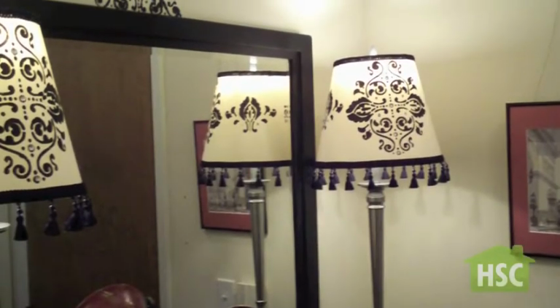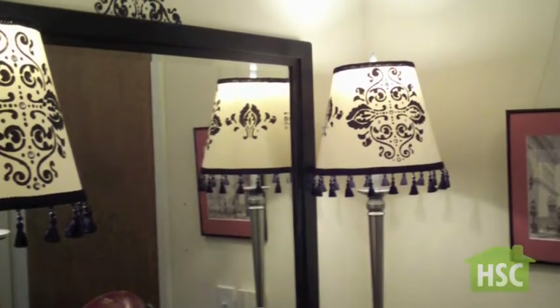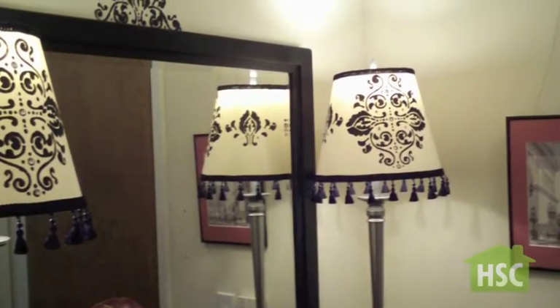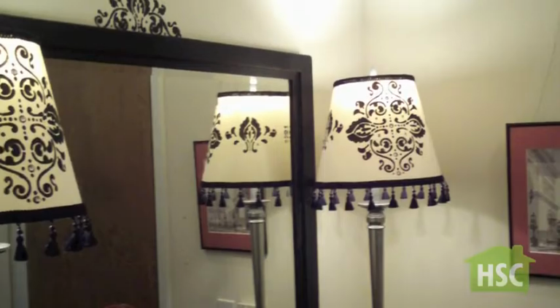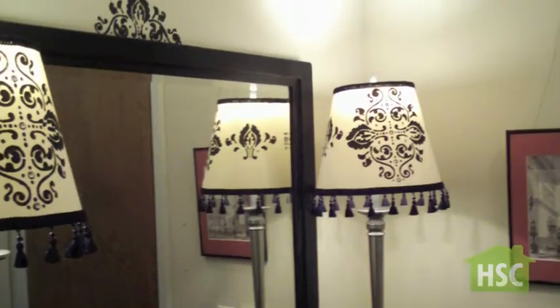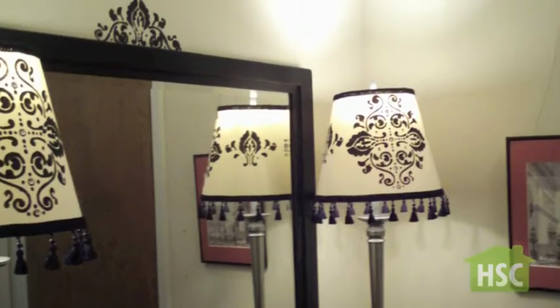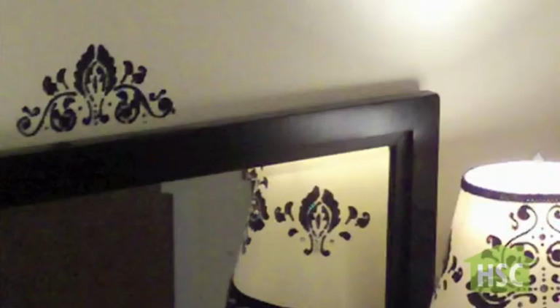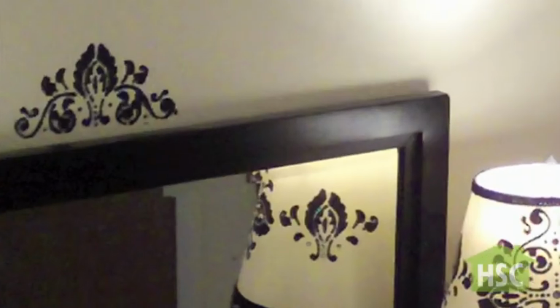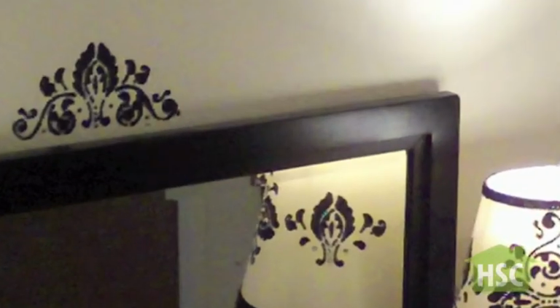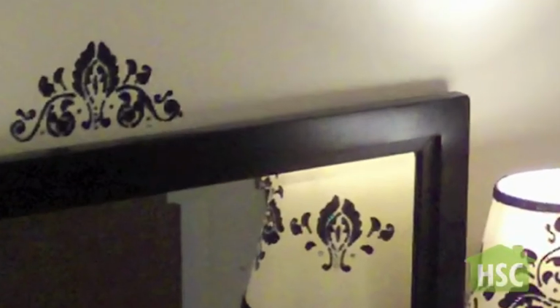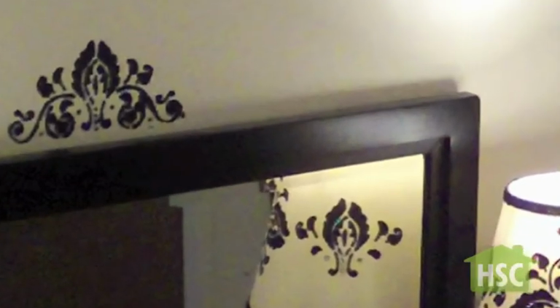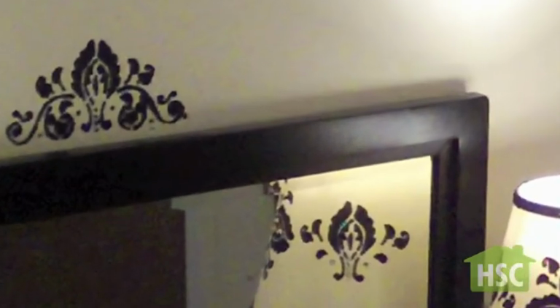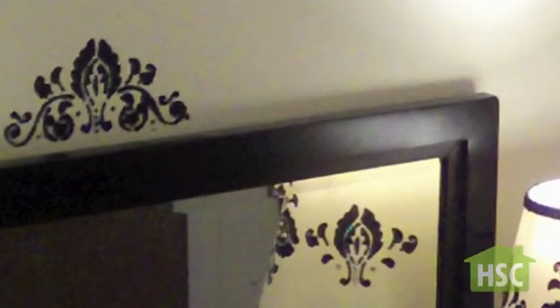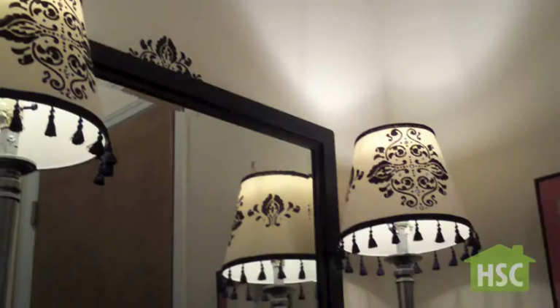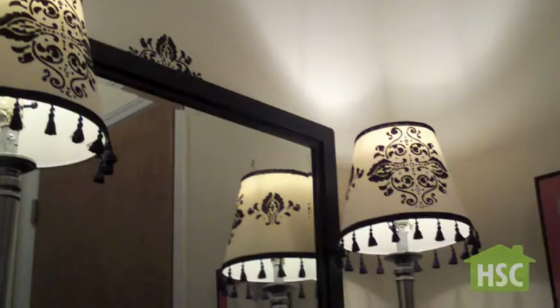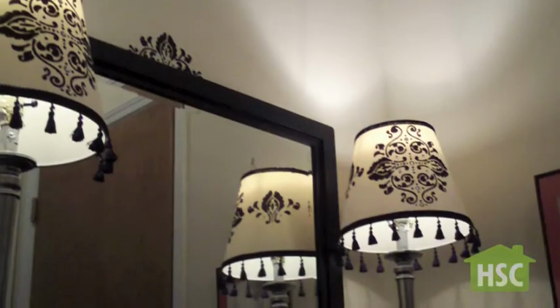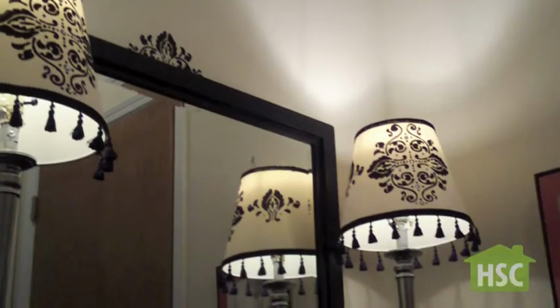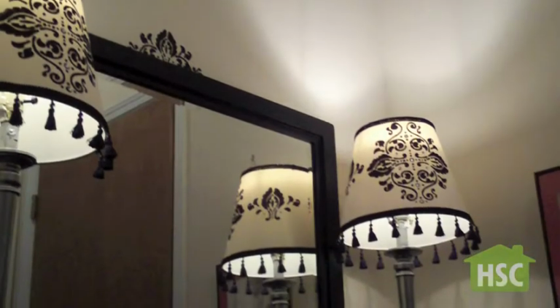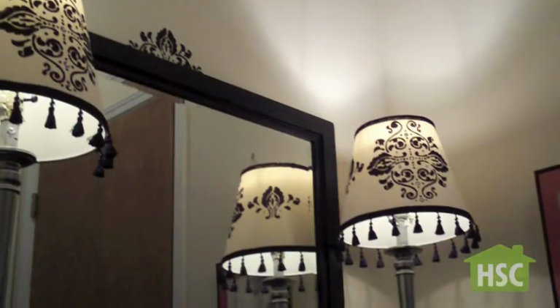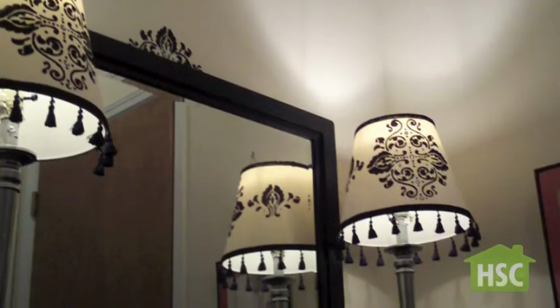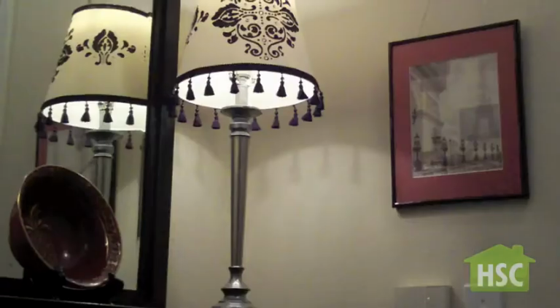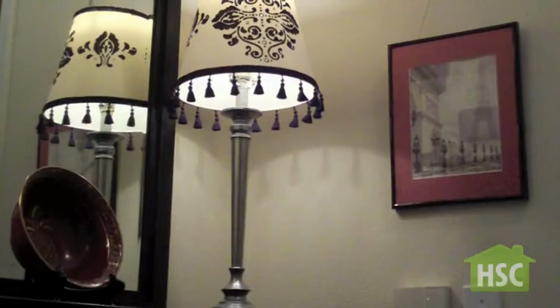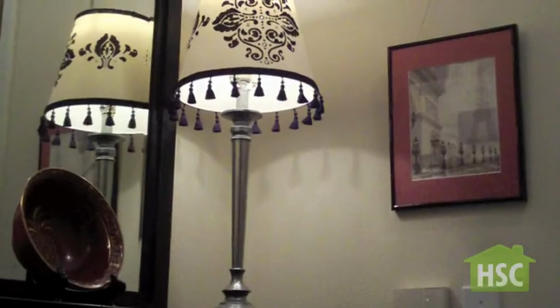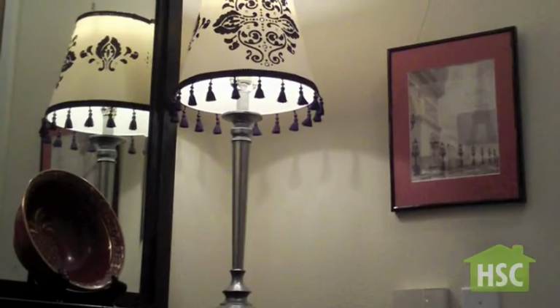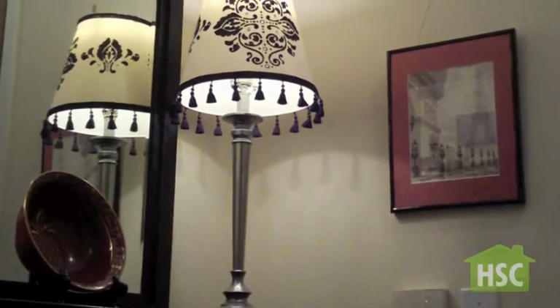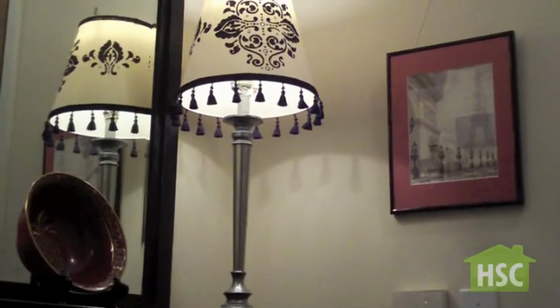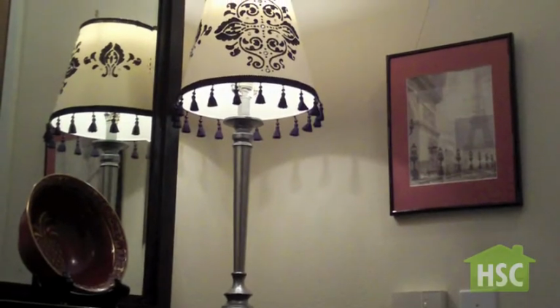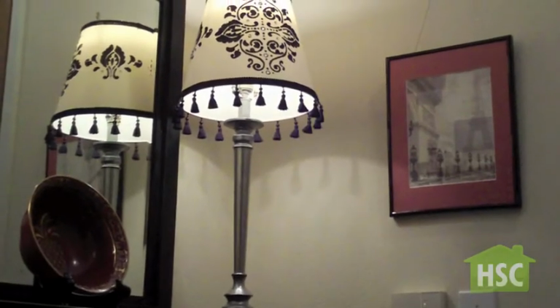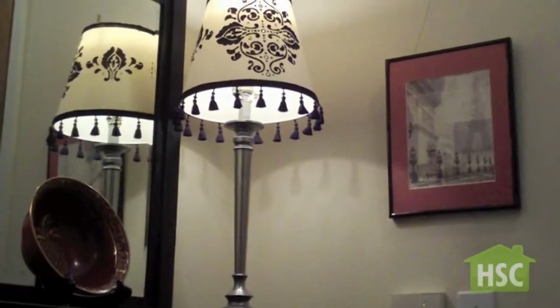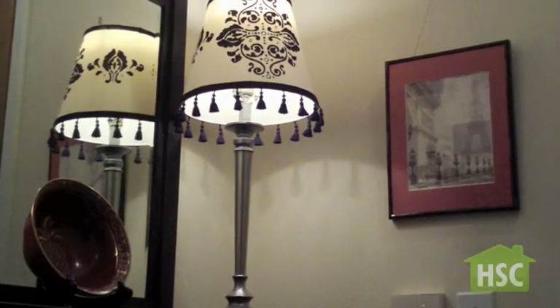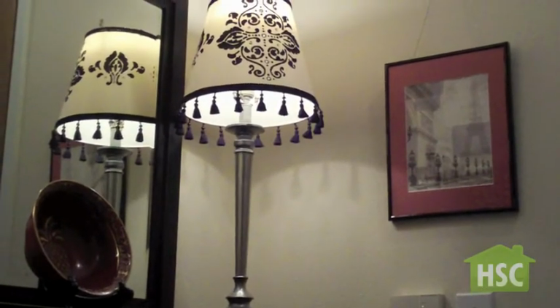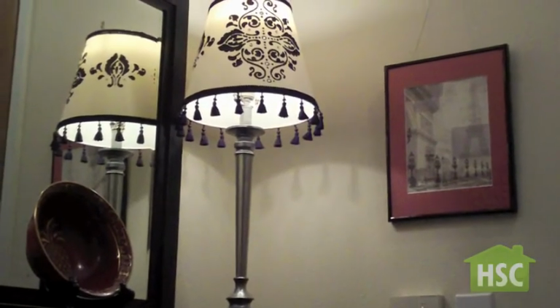Give ordinary lamp shades a lift with easy add-ons that take less than half an hour. We have easy solutions here at TheHomeStagingChannel.com.